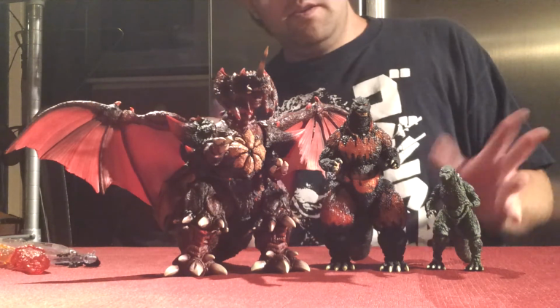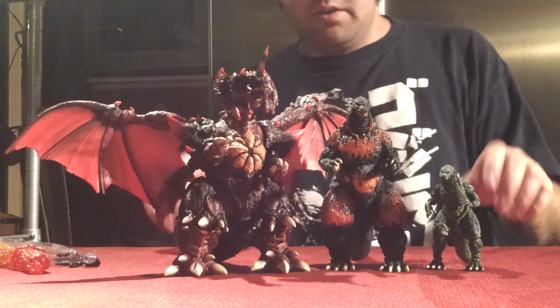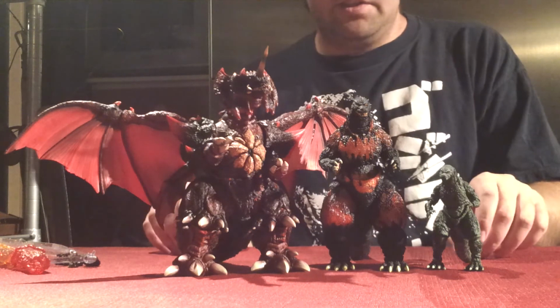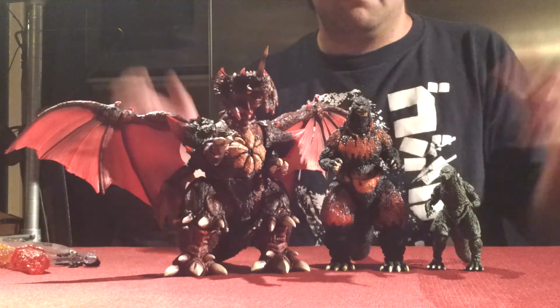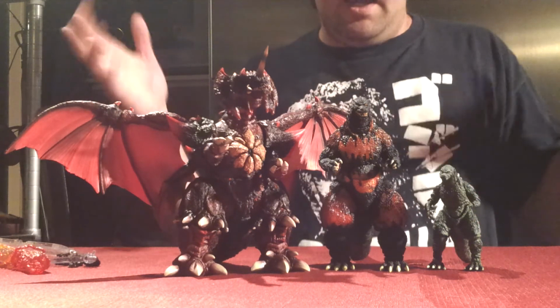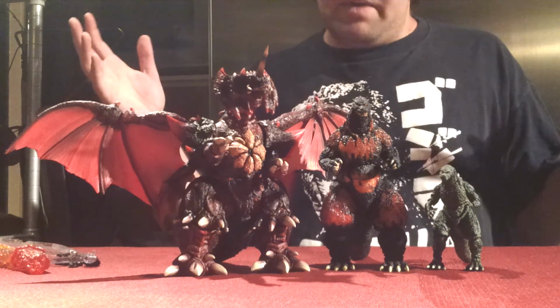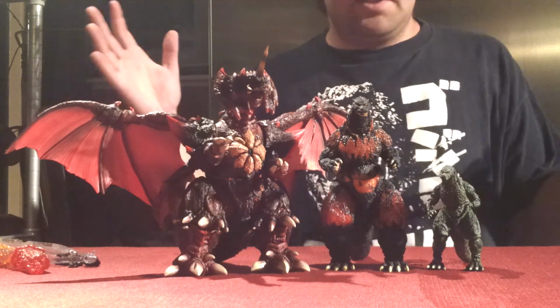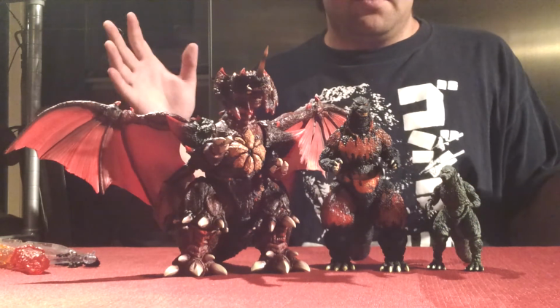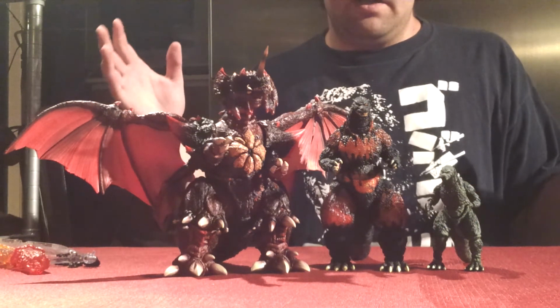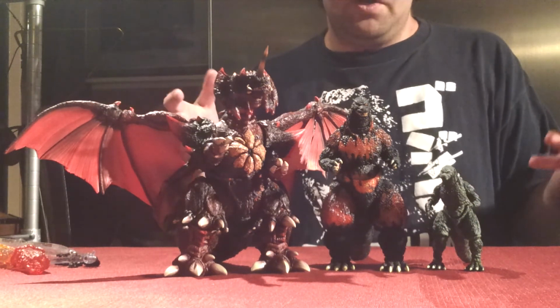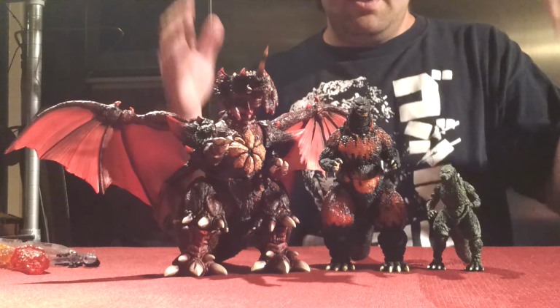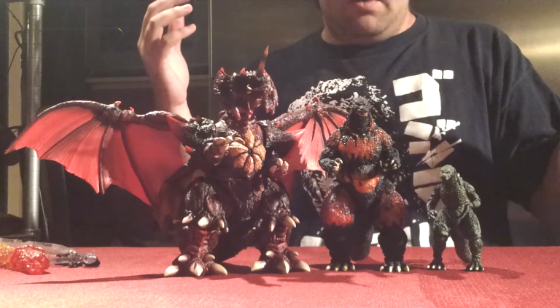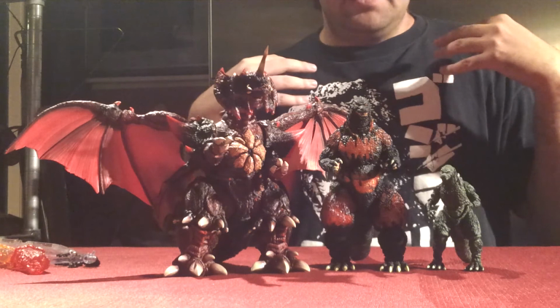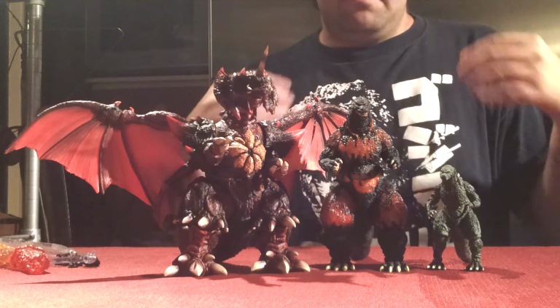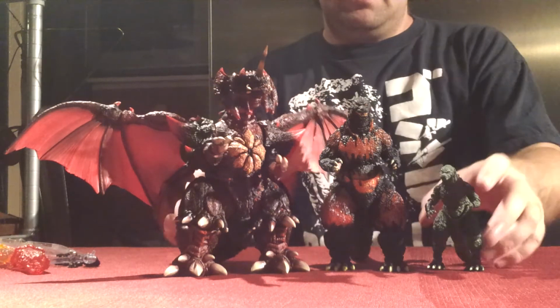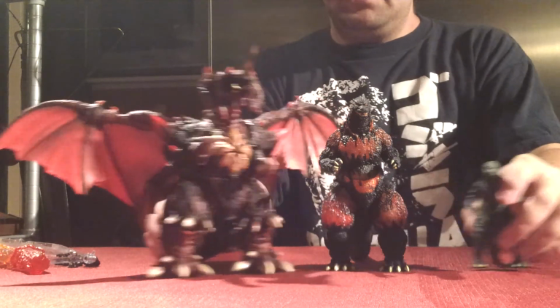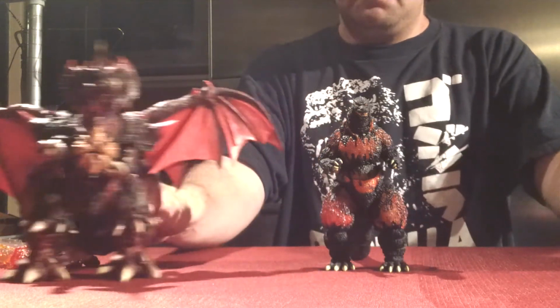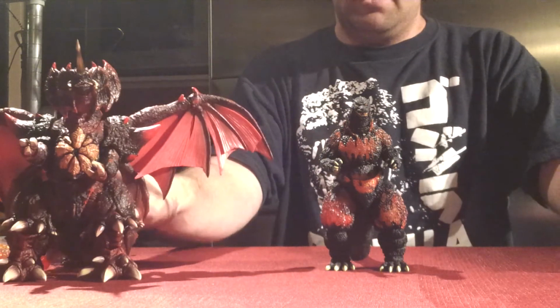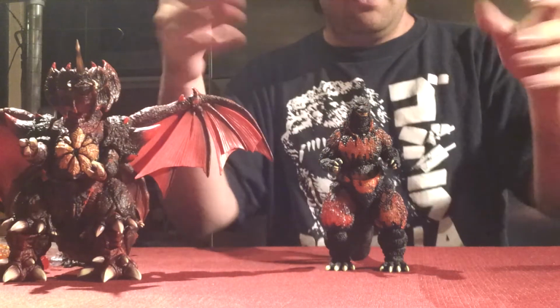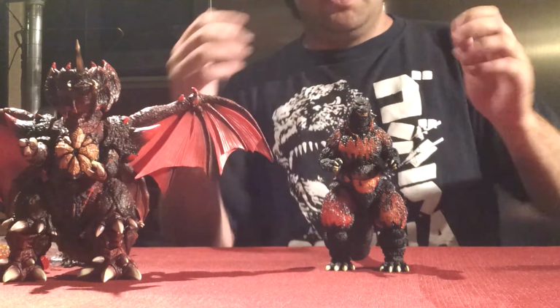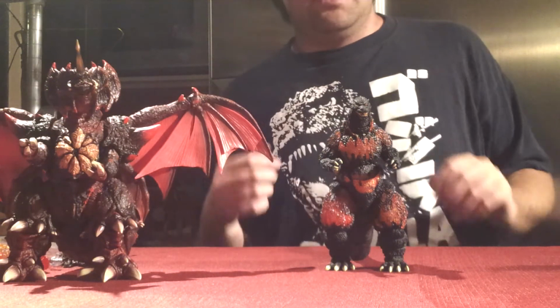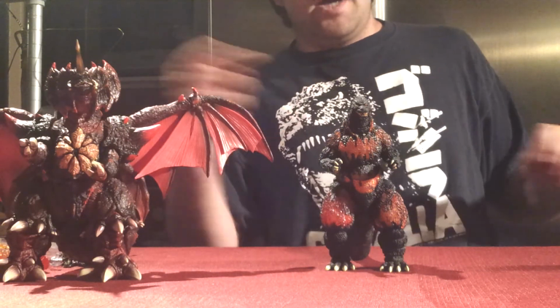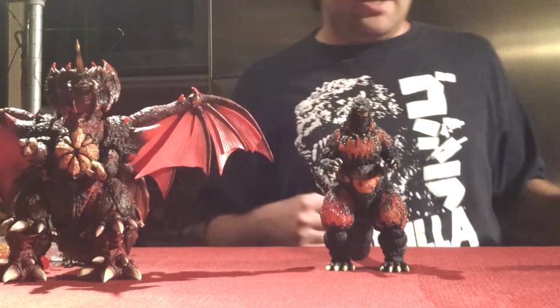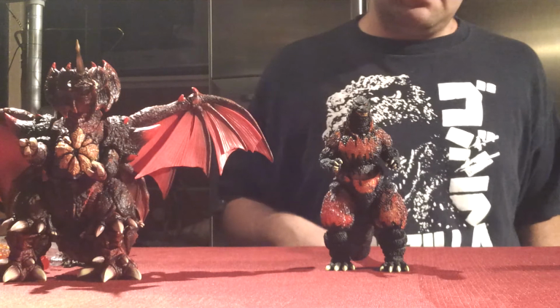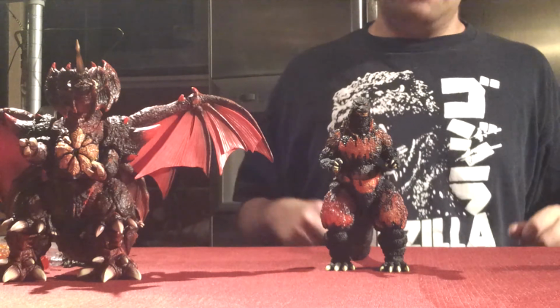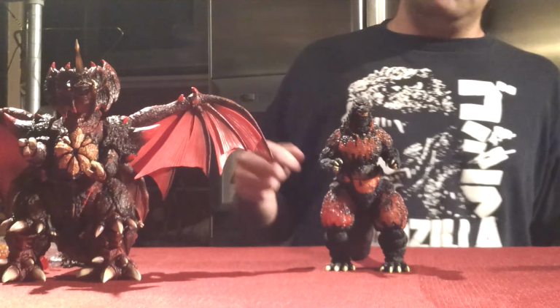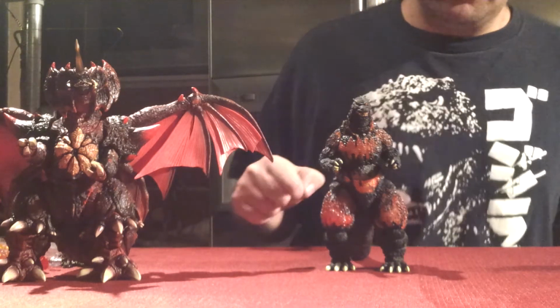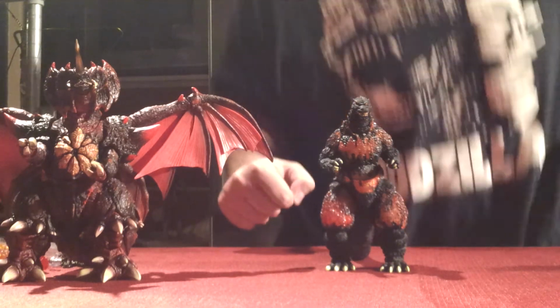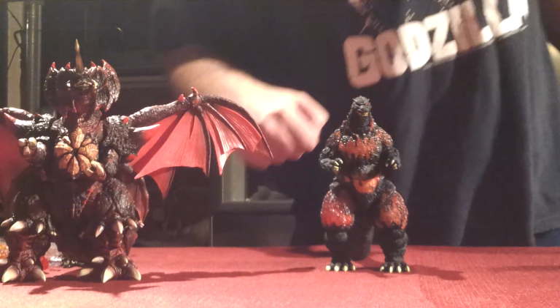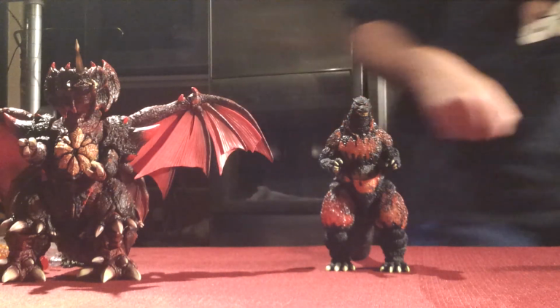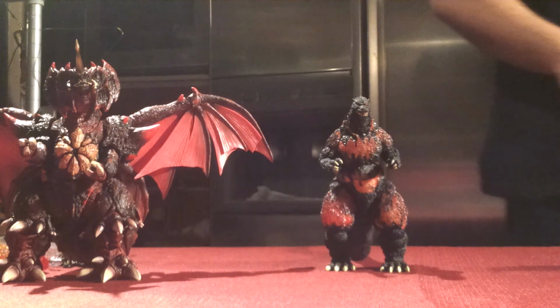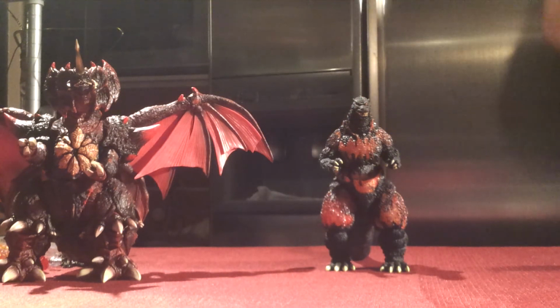So that clears that up, and that about does it for this review. We are Godzilla Fan Freaks. This is SH Monster Arts Burning Godzilla. Please comment, like, and subscribe, and we will see you guys in the next video review. Thank you for watching.